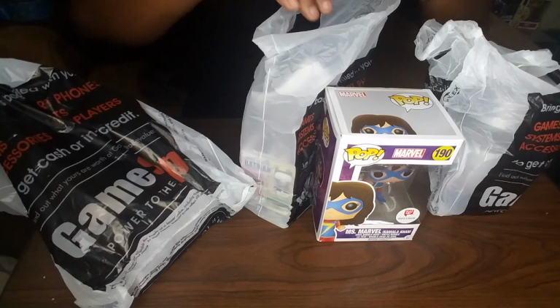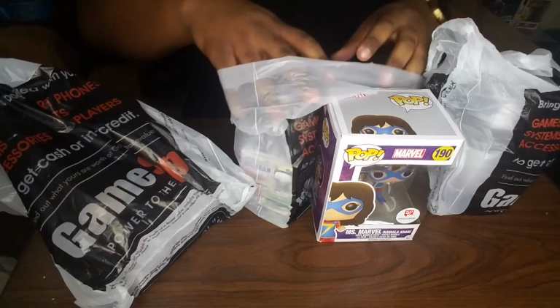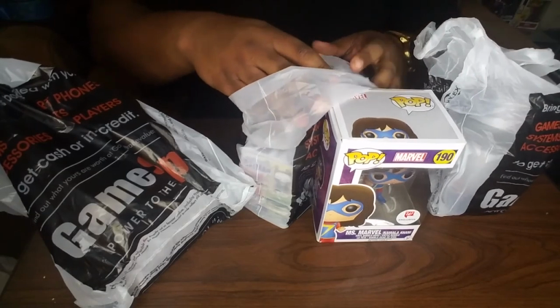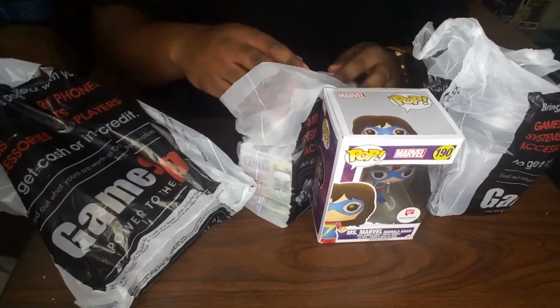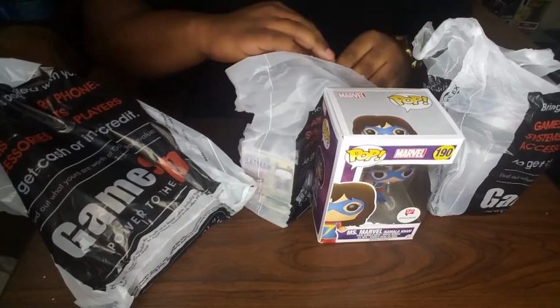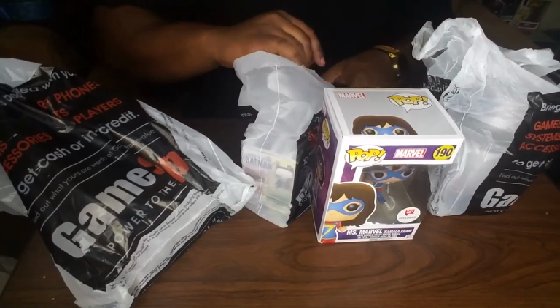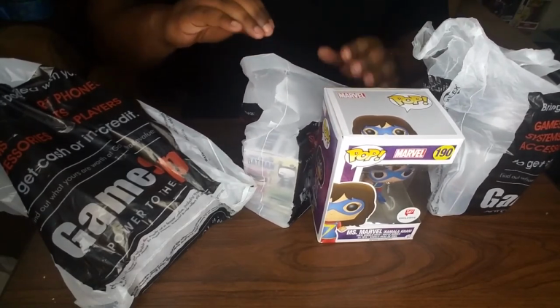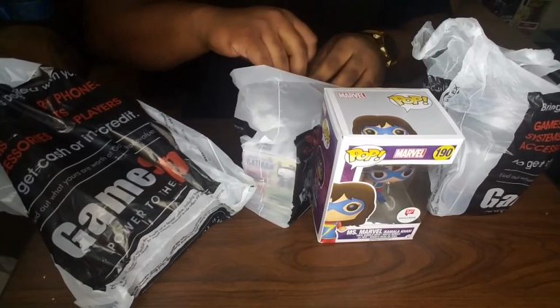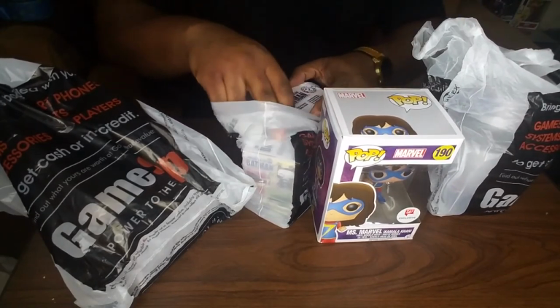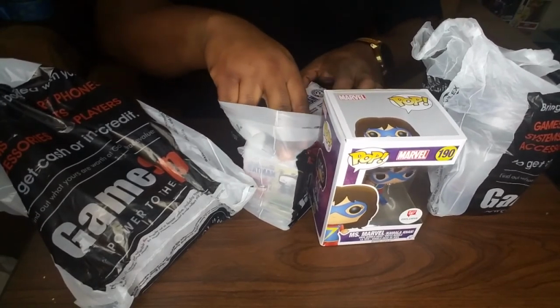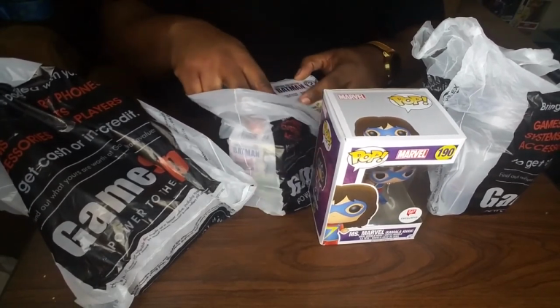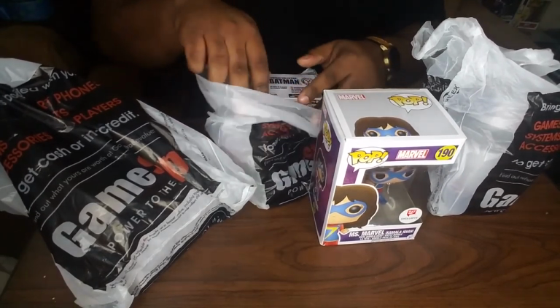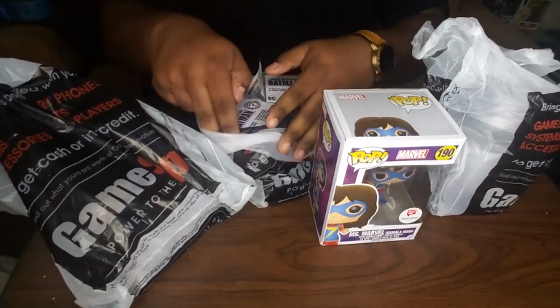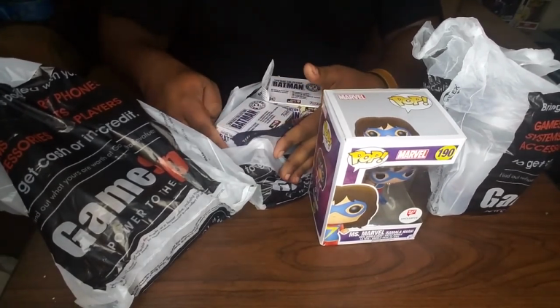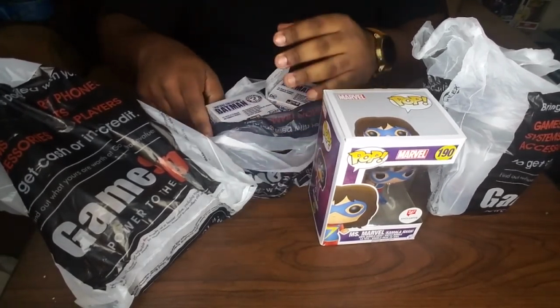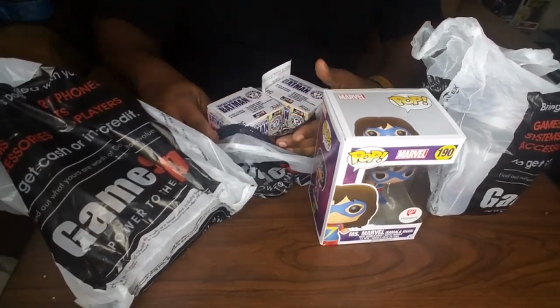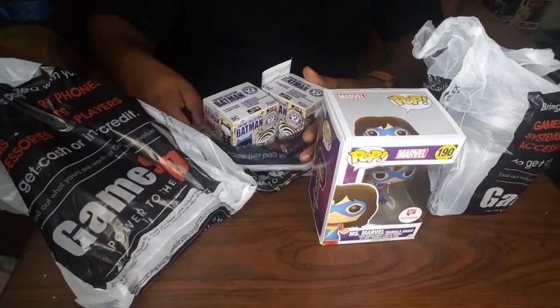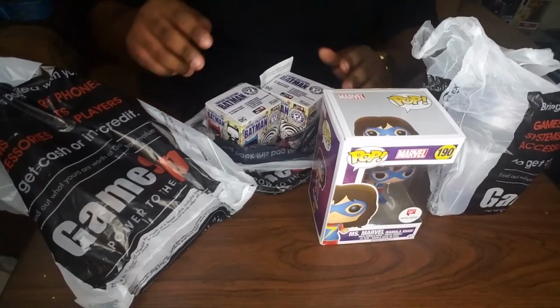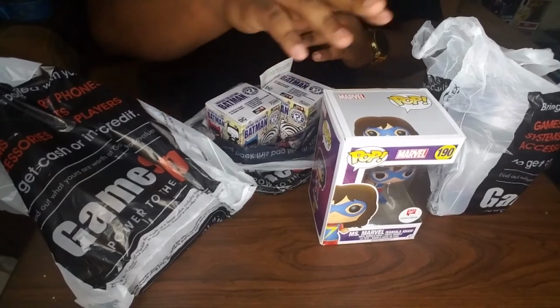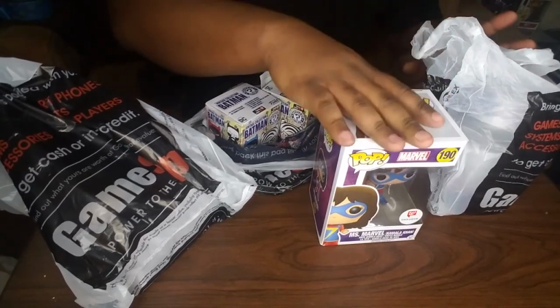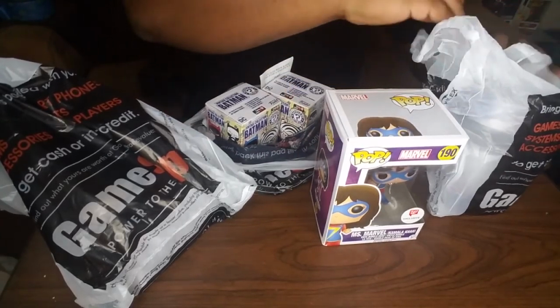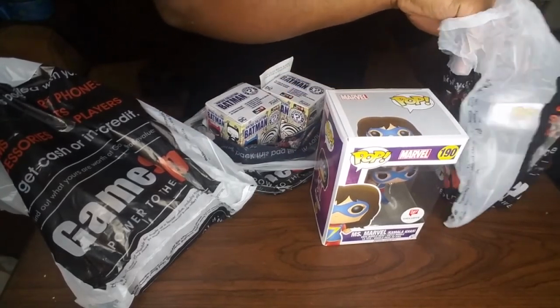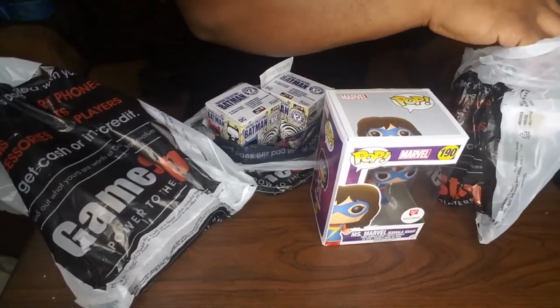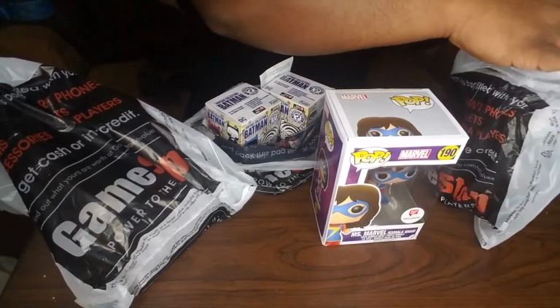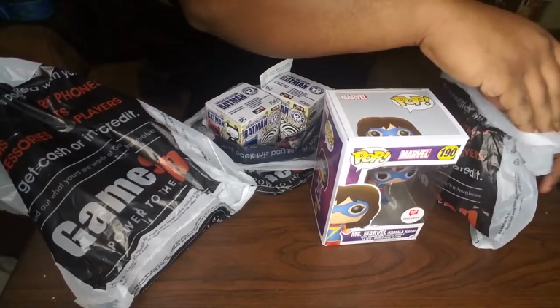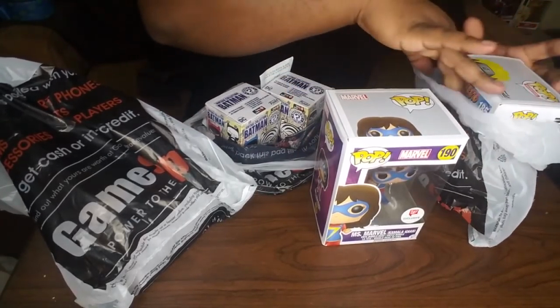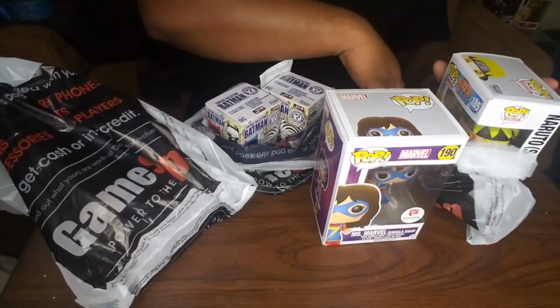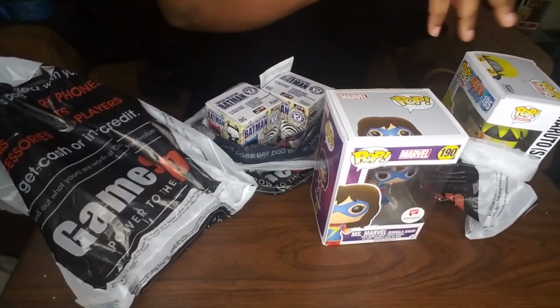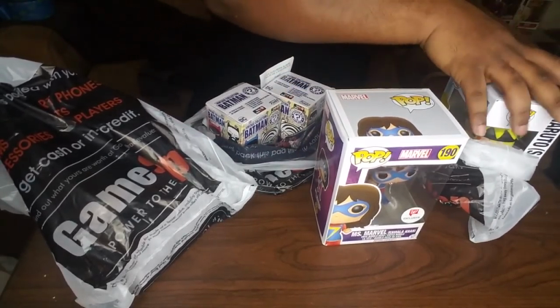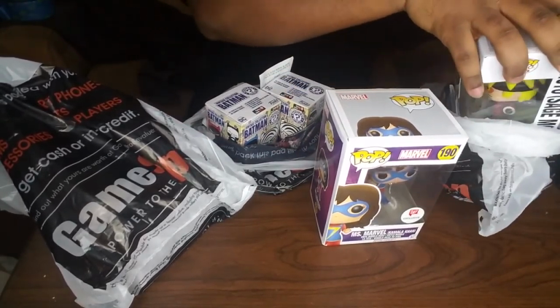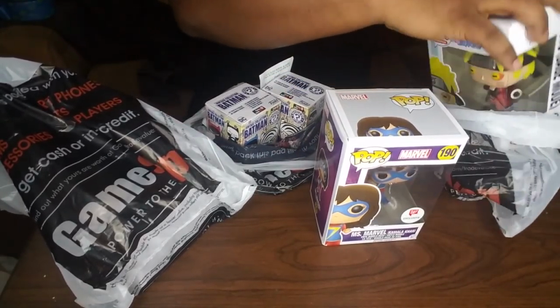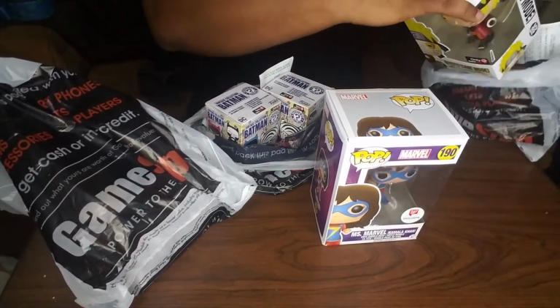All right guys, this is the boy DeAnthus from Break Room Blitz. Just came back from doing a little shopping. Got a few pops and a few mystery minis. Let's take a look at what we've got.